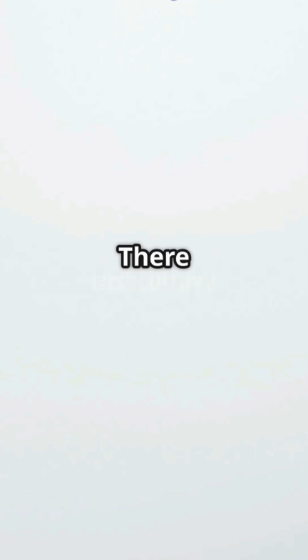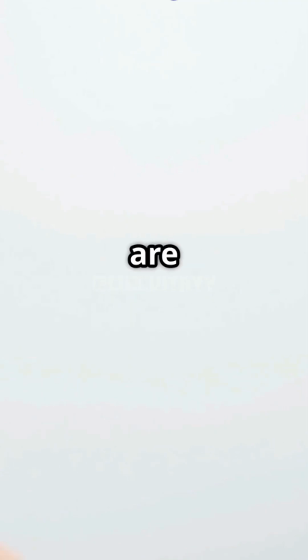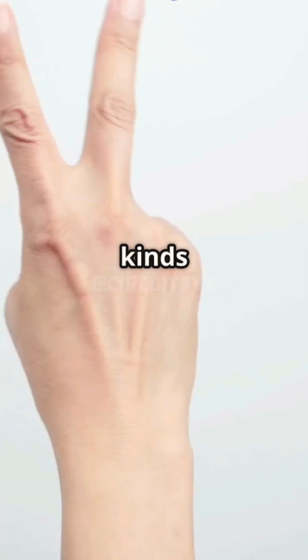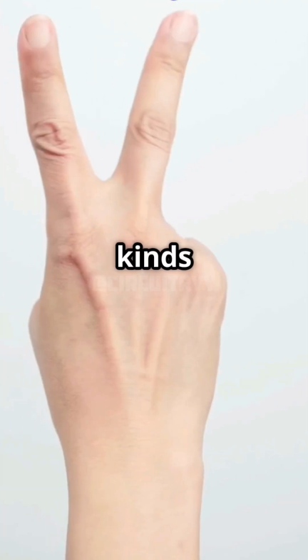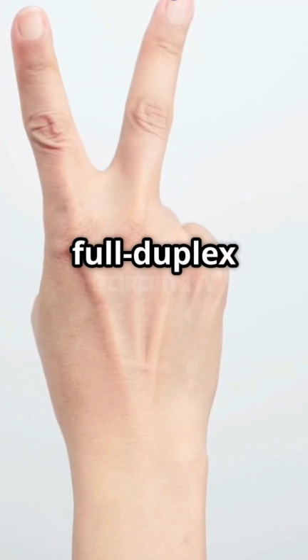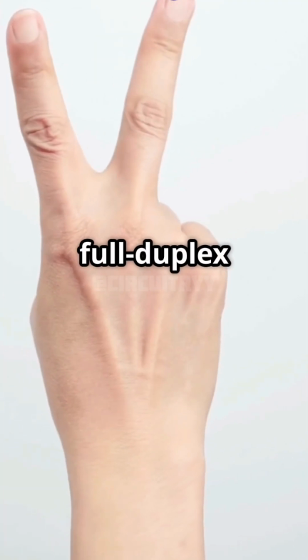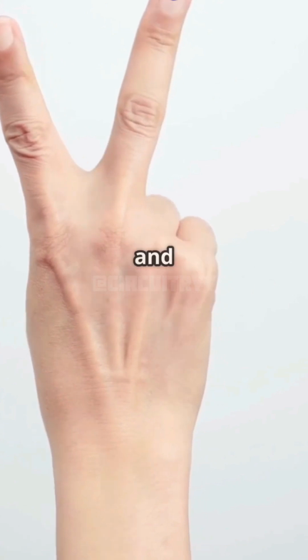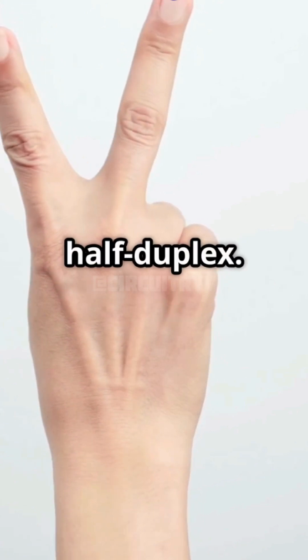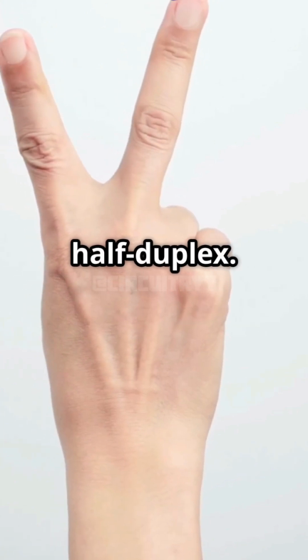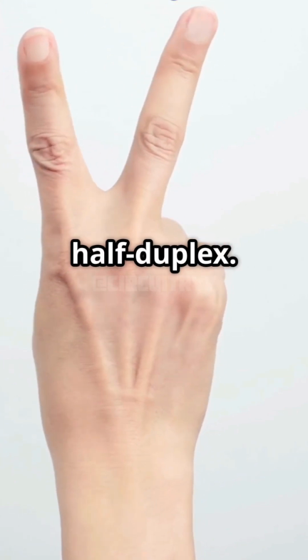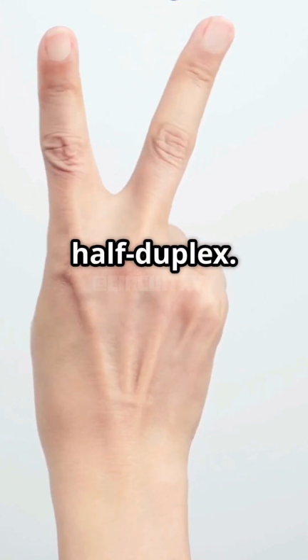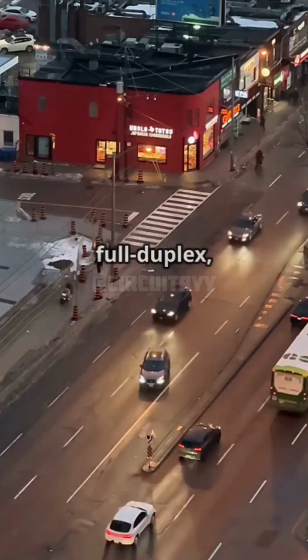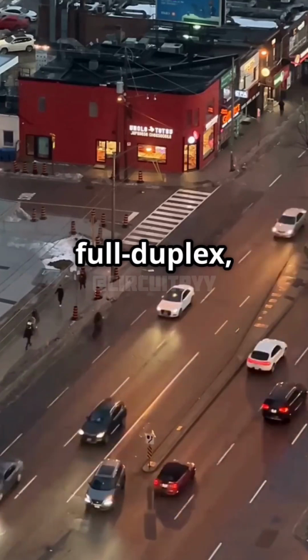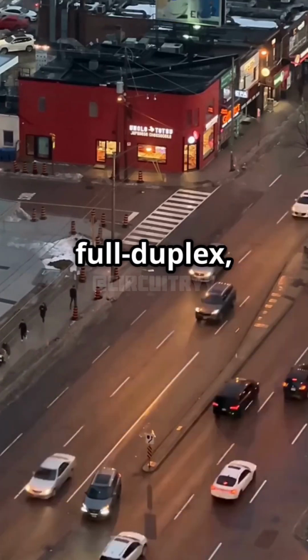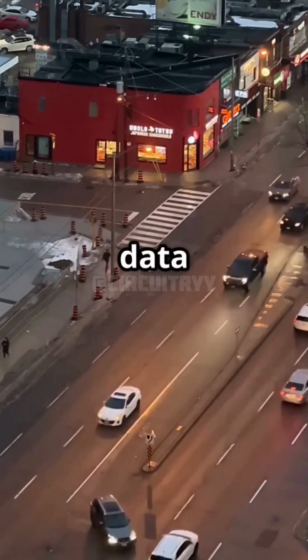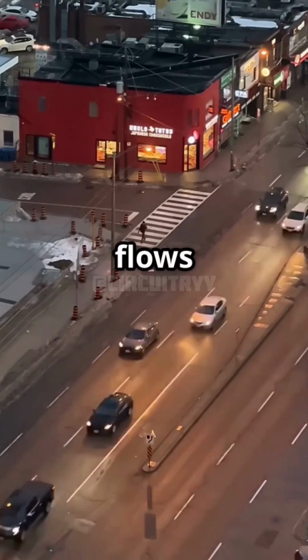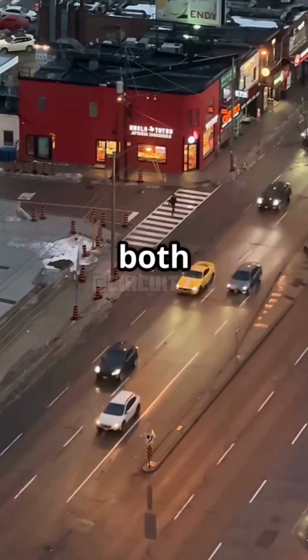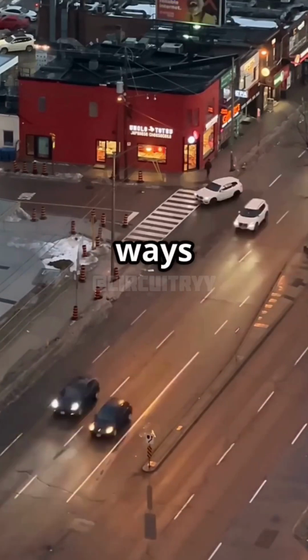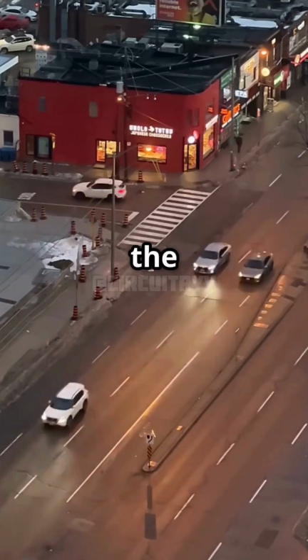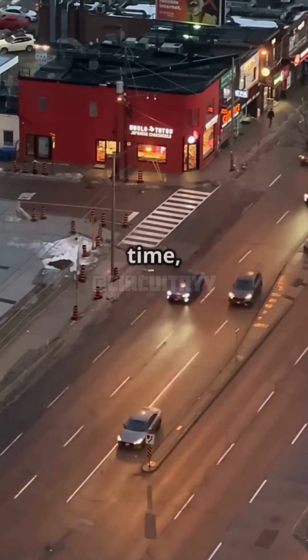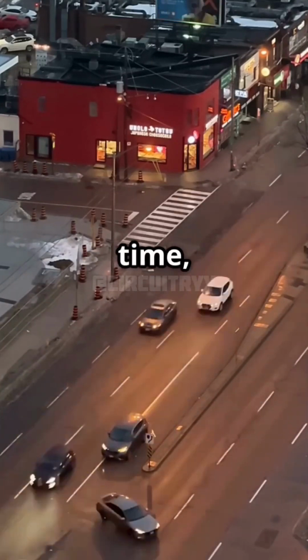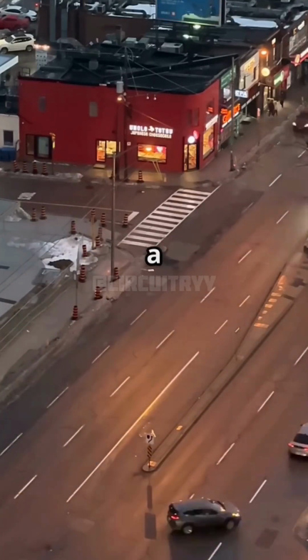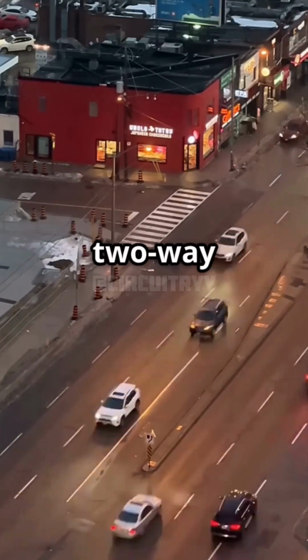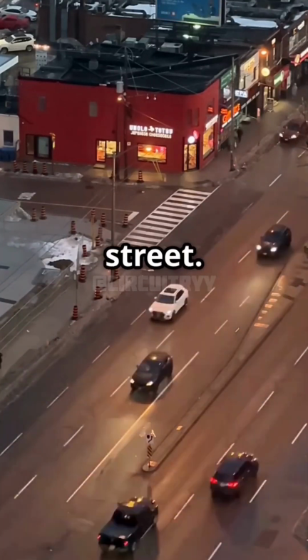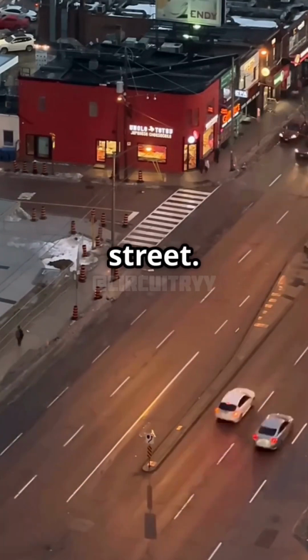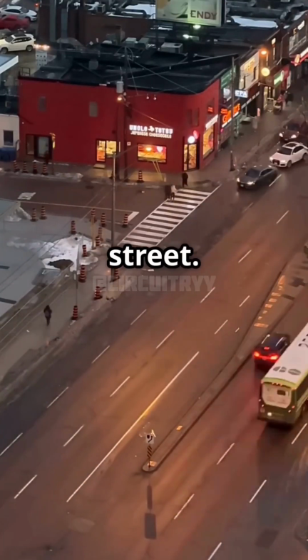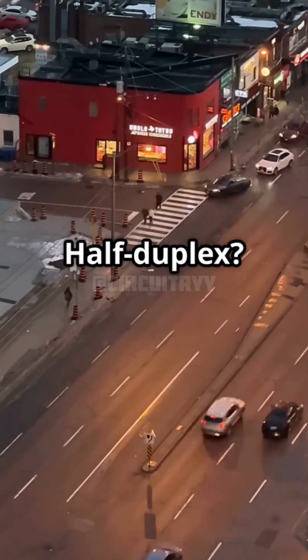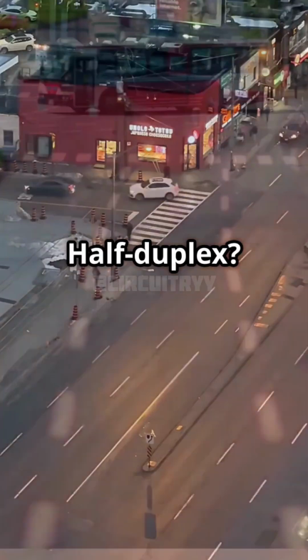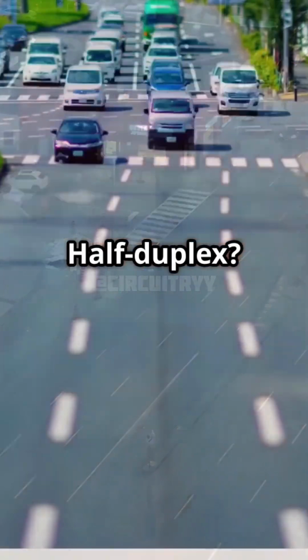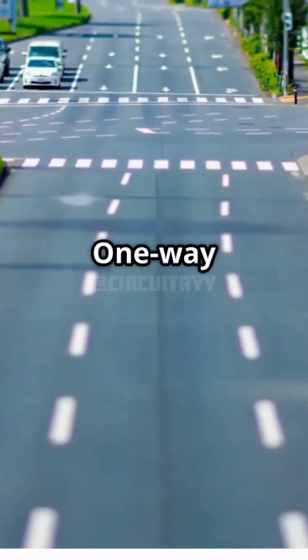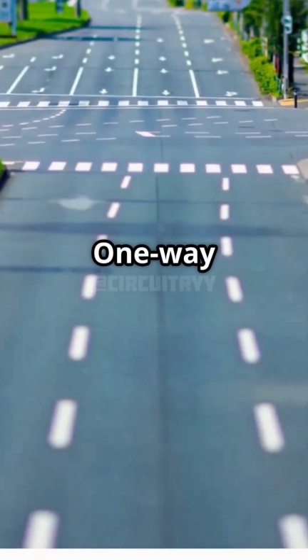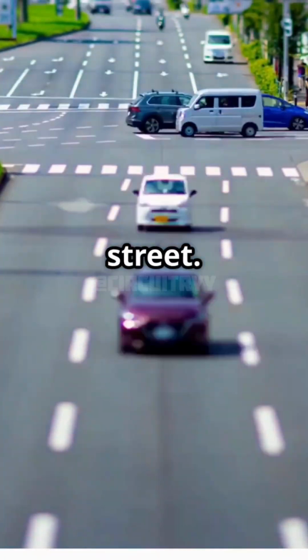There are two kinds: full duplex and half duplex. In full duplex, data flows both ways at the same time, like a two-way street. Half duplex is a one-way street.